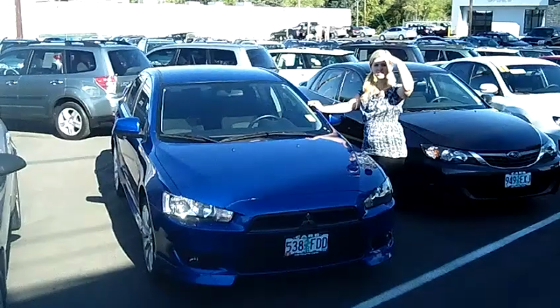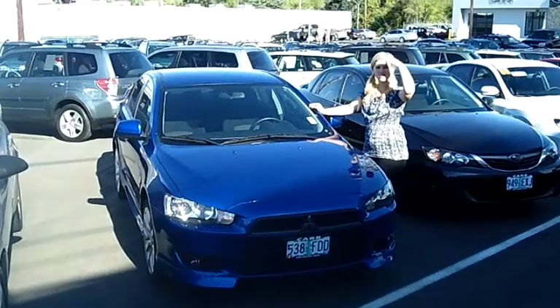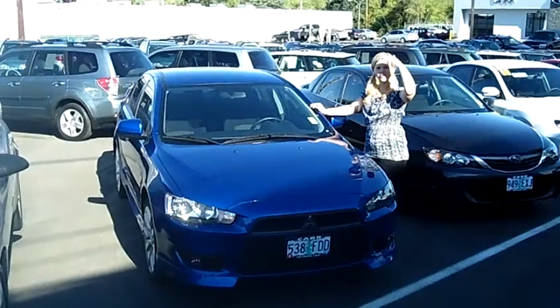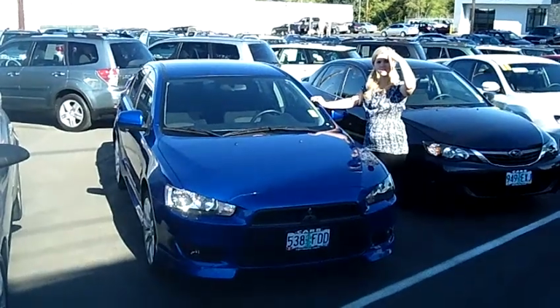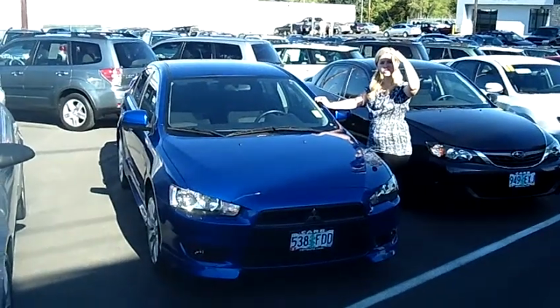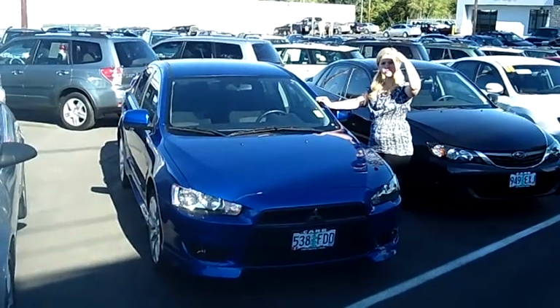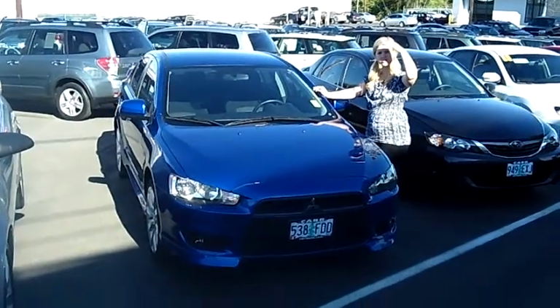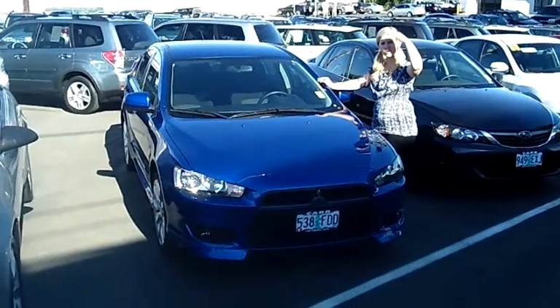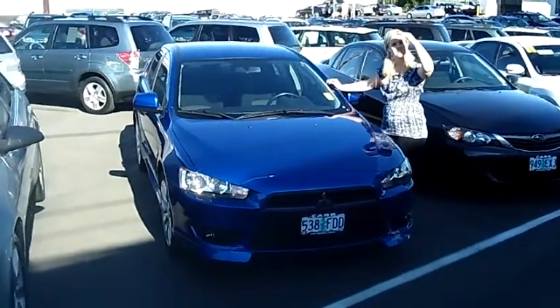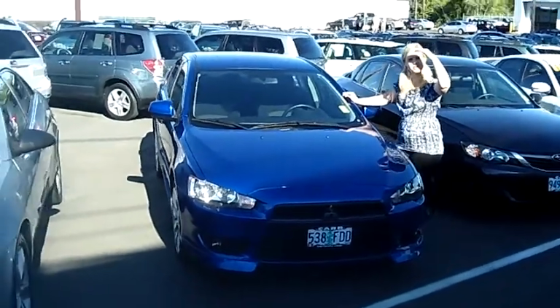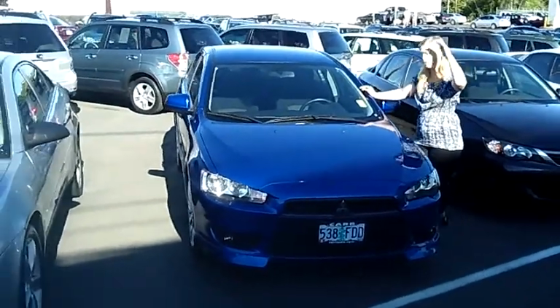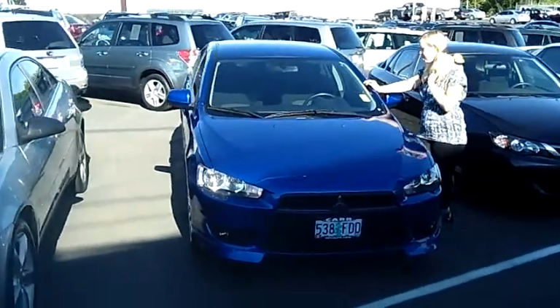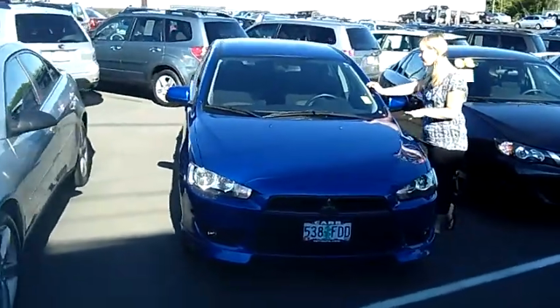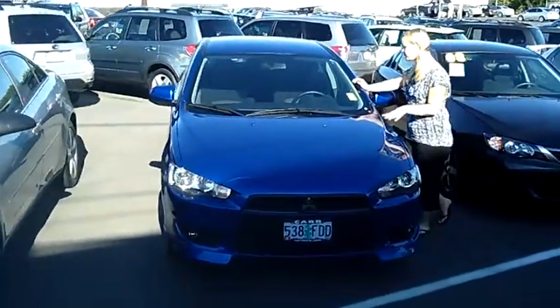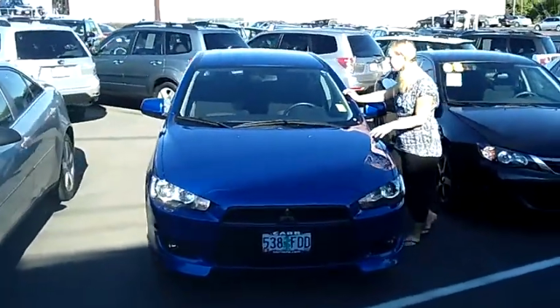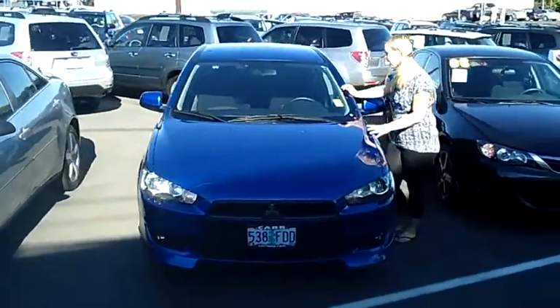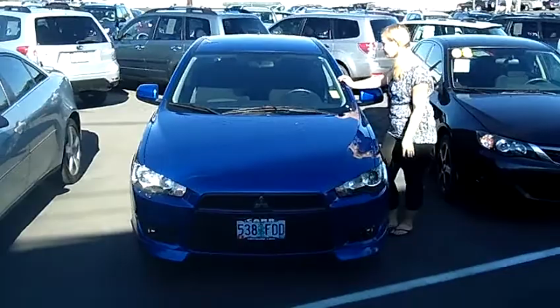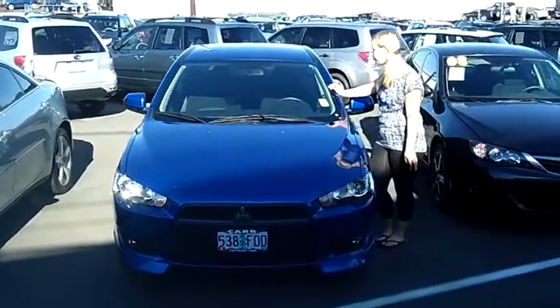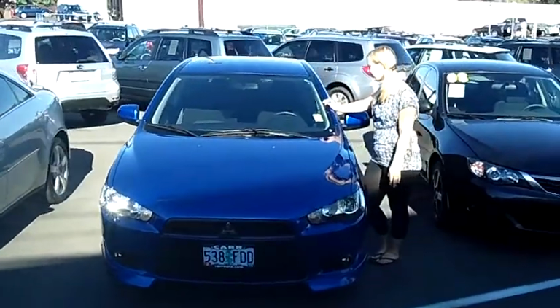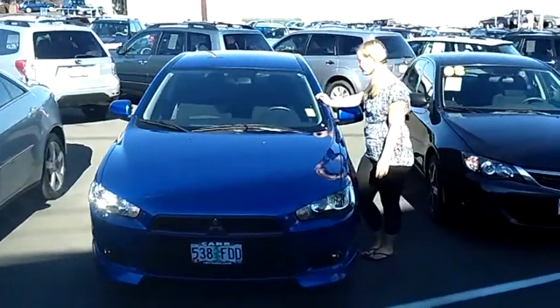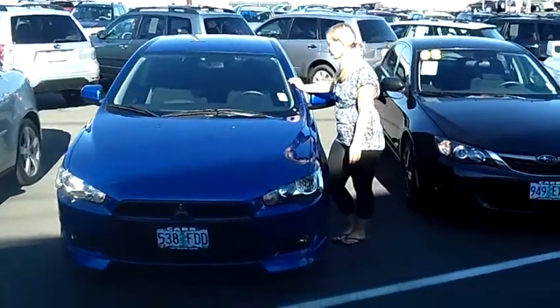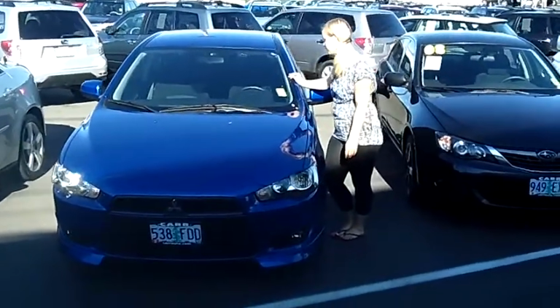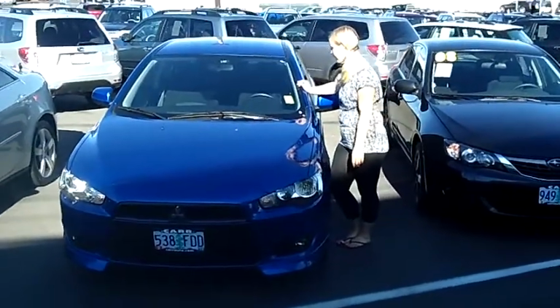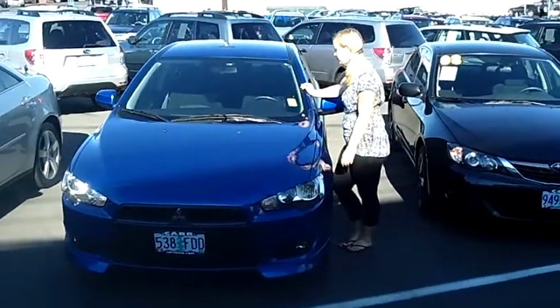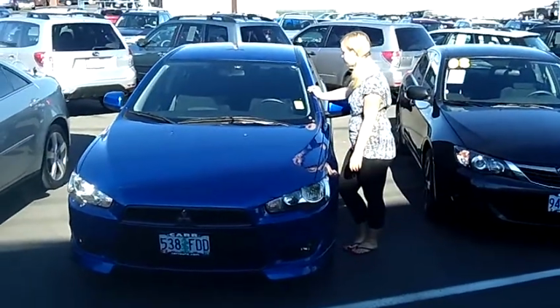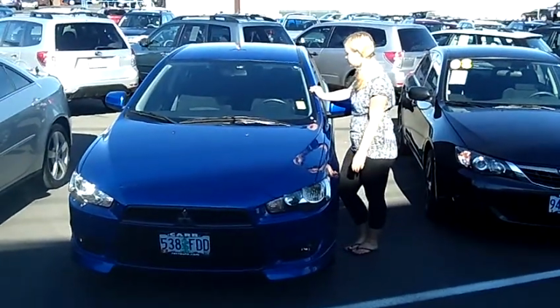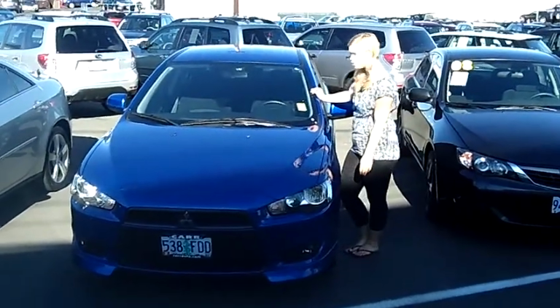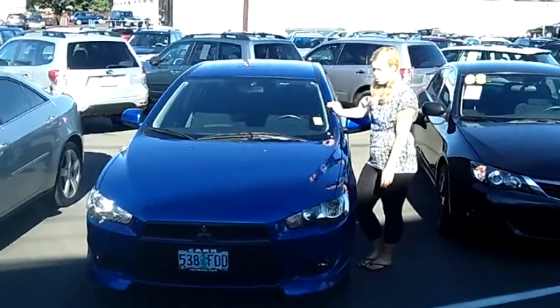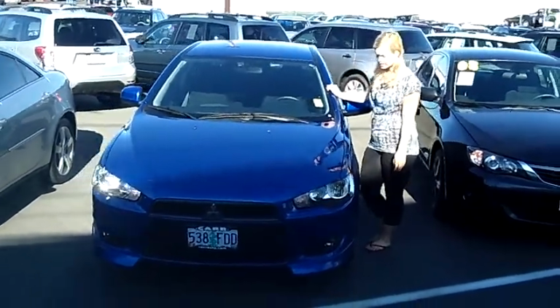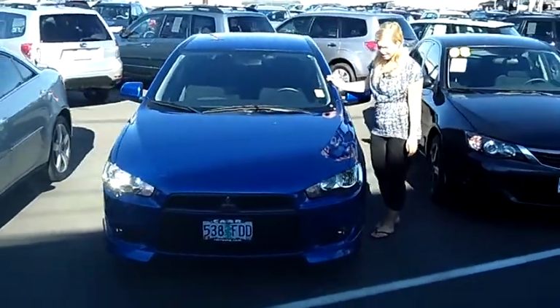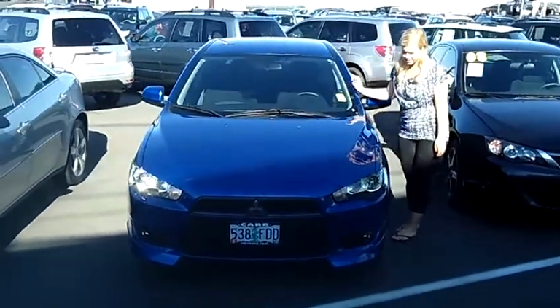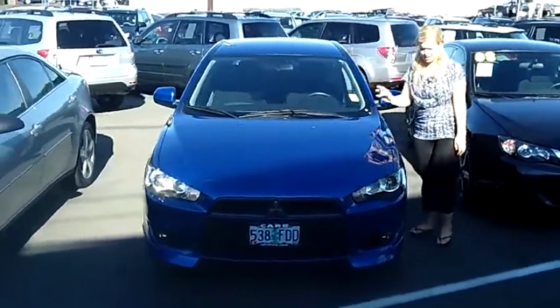Hey, this is Jennifer from Car Subaru in Beaverton, Oregon, off of Canyon Road, bringing you this 2011 Mitsubishi Lancer, stock number SP1217C.